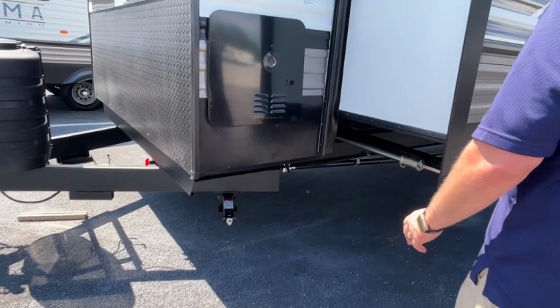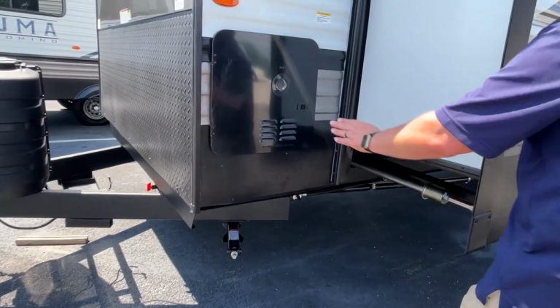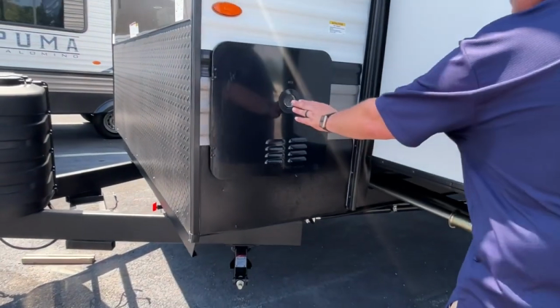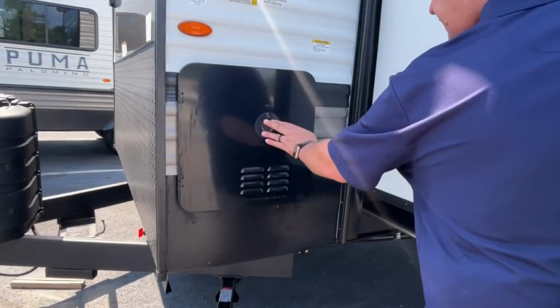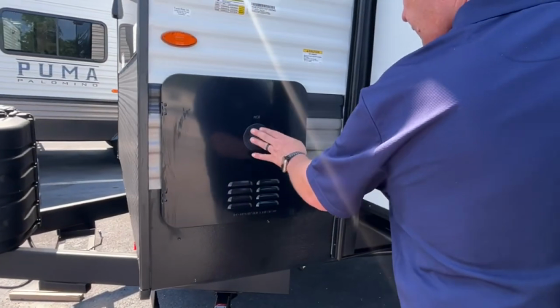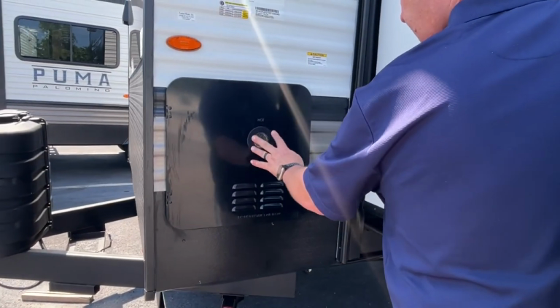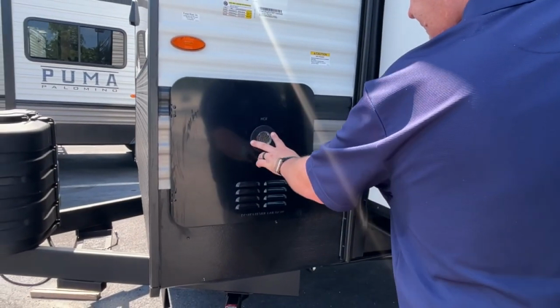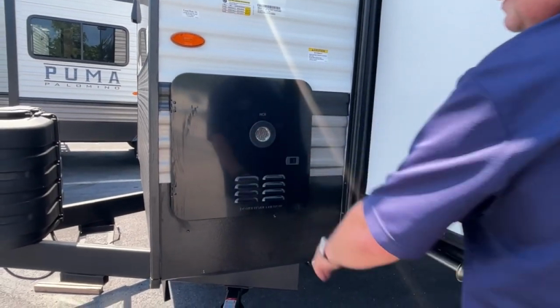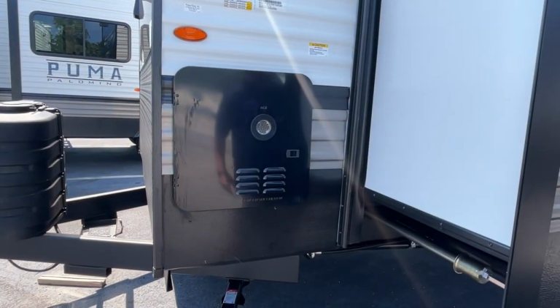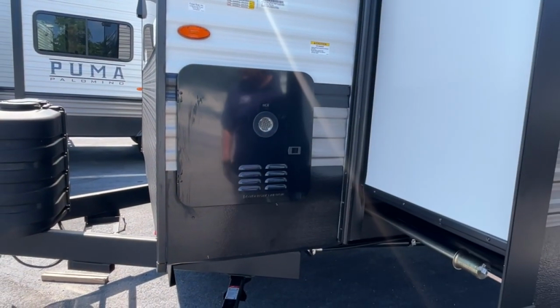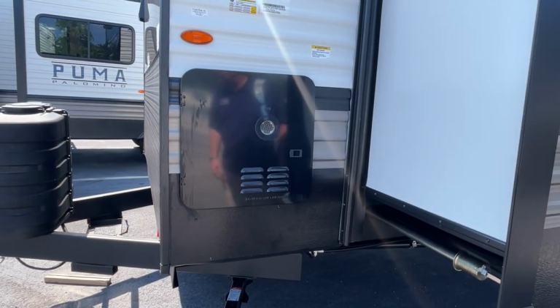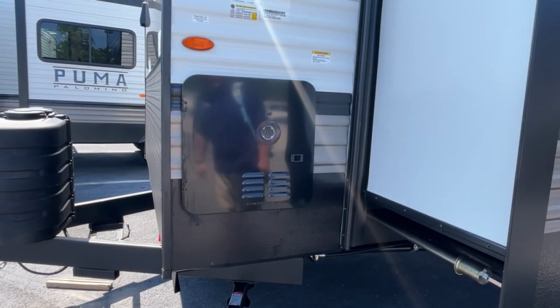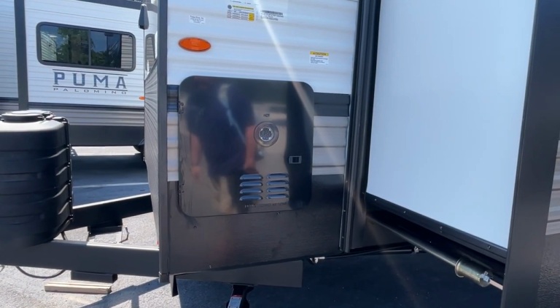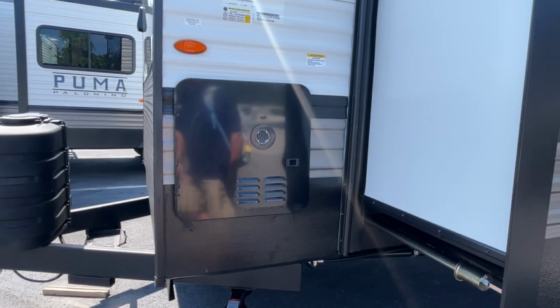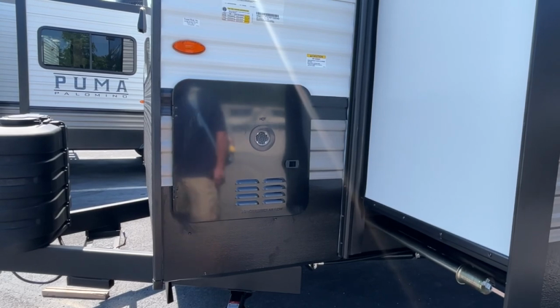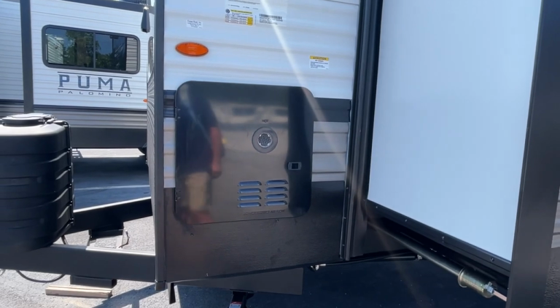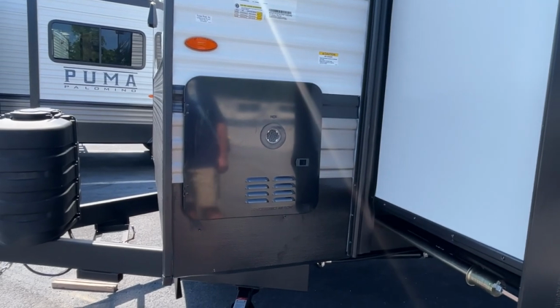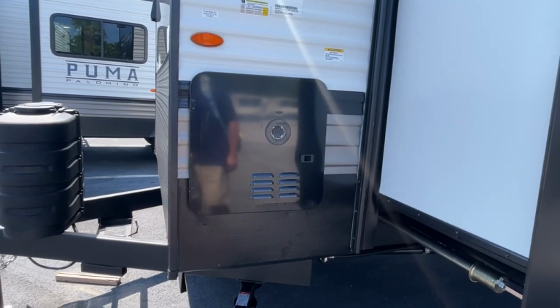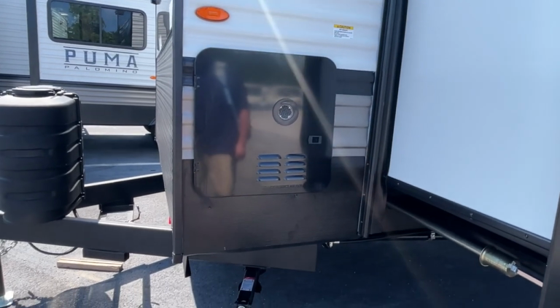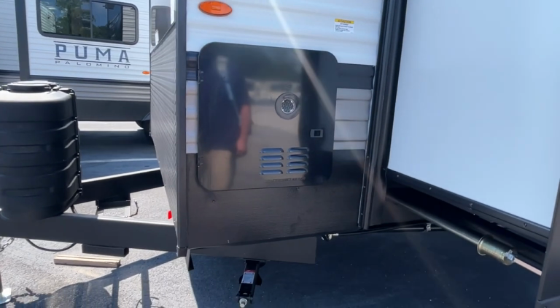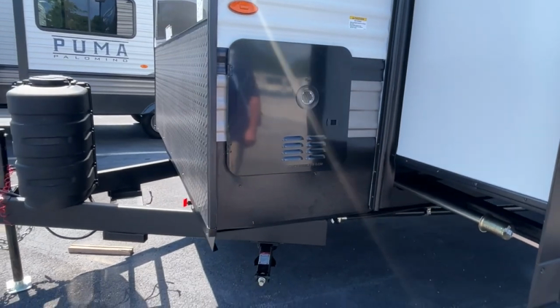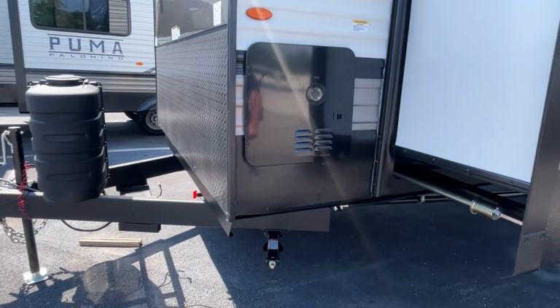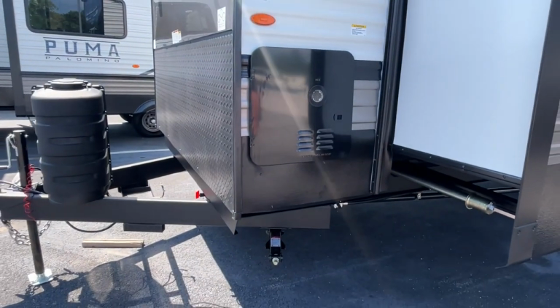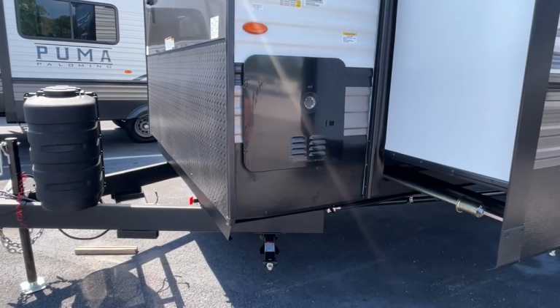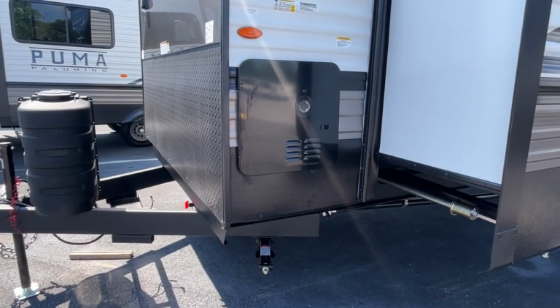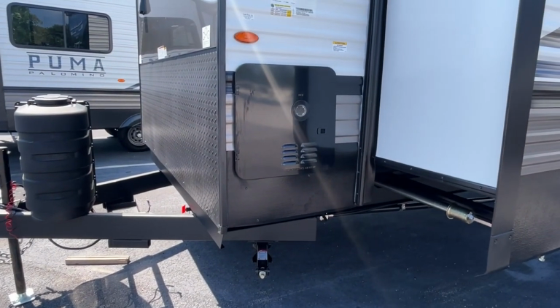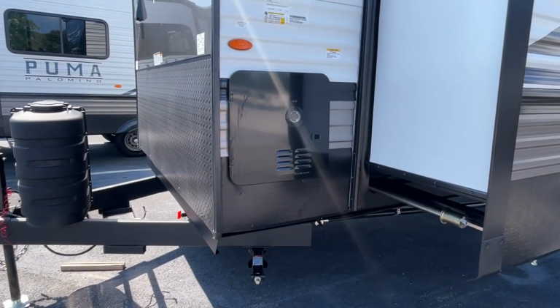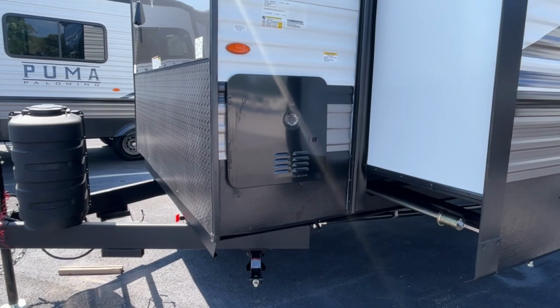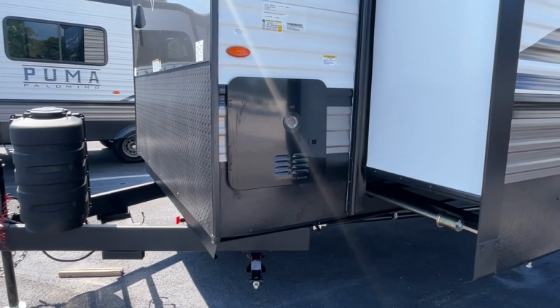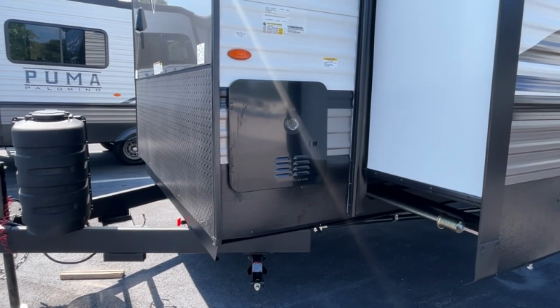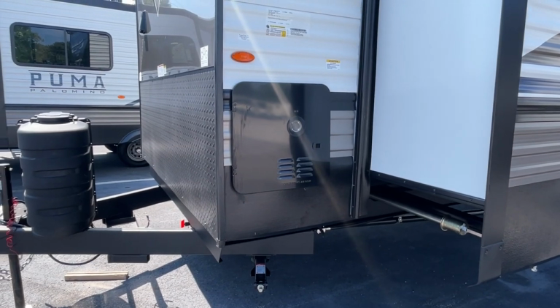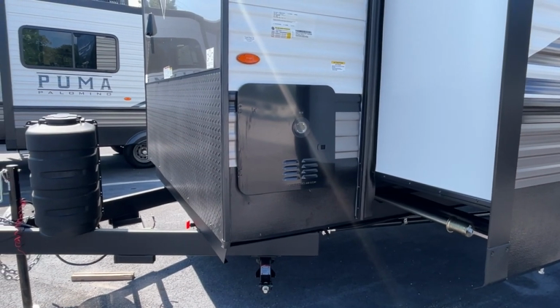I think this is new - the on-demand water heaters, and these are big ones. Well, it might just be a big cover, but it looks big.